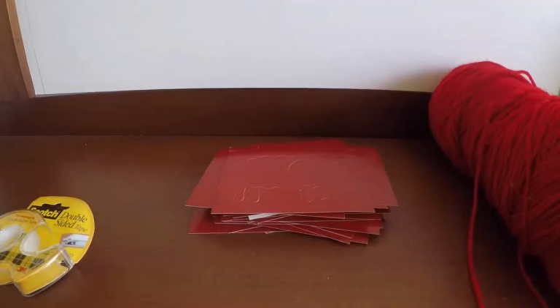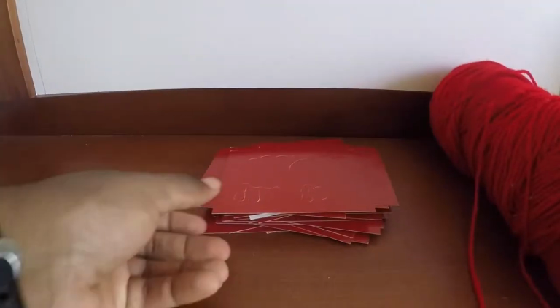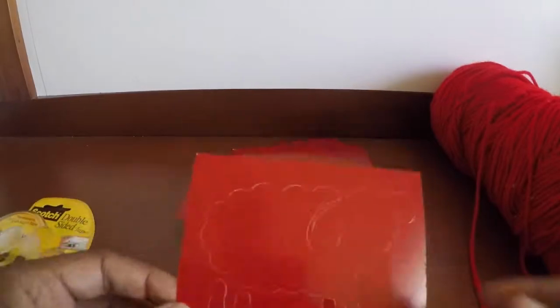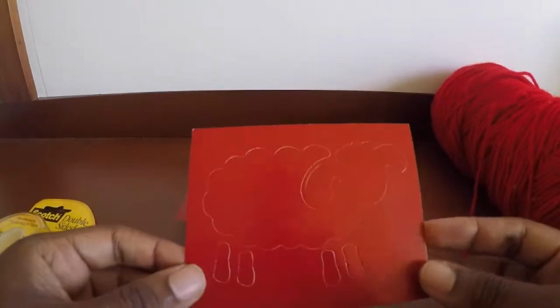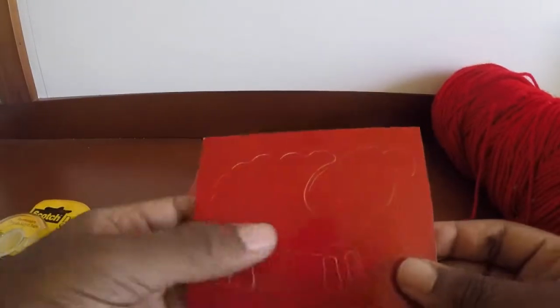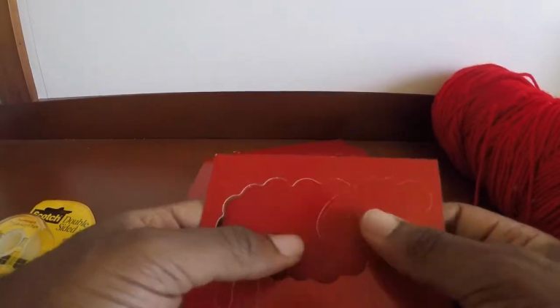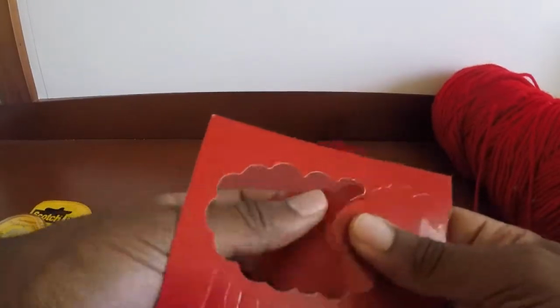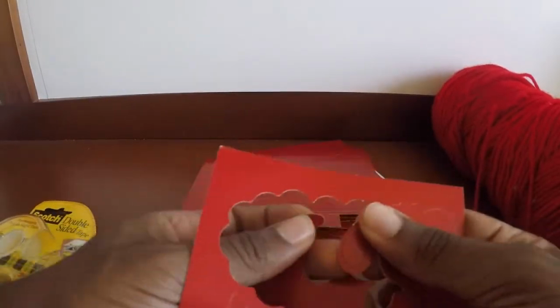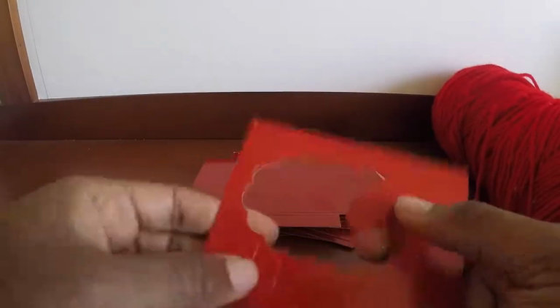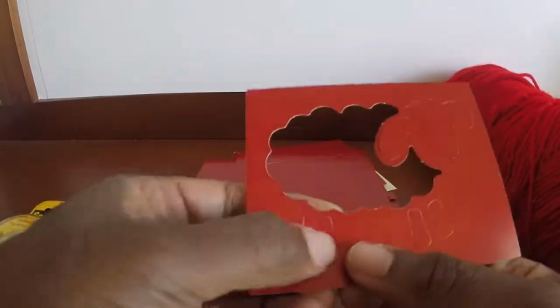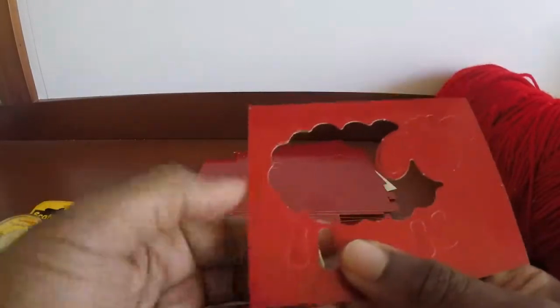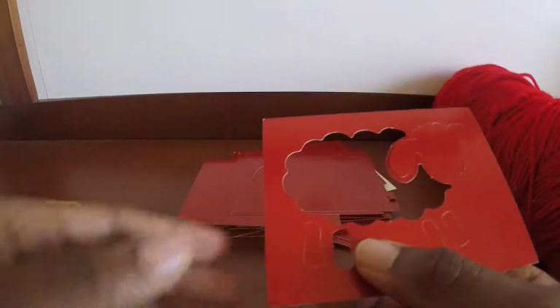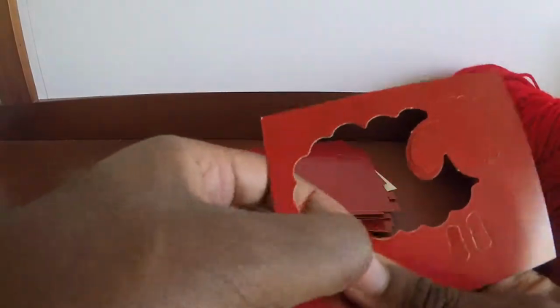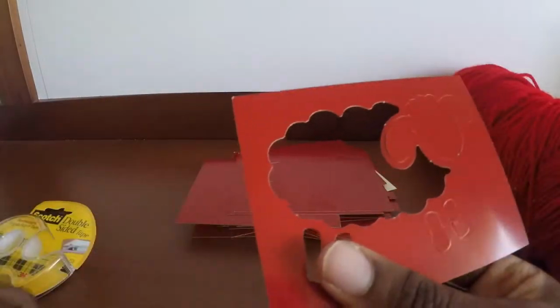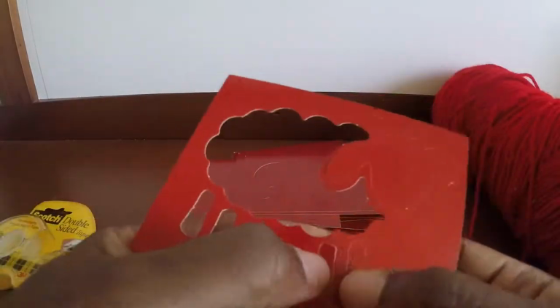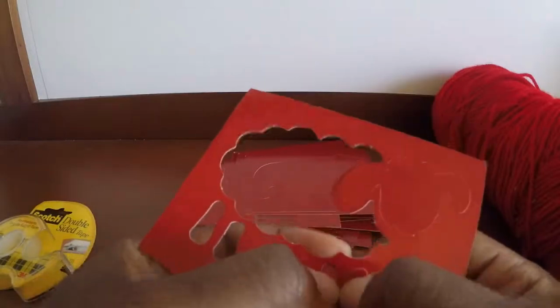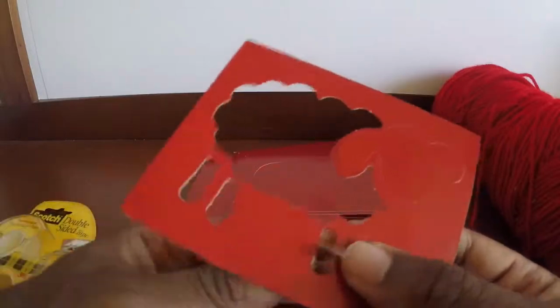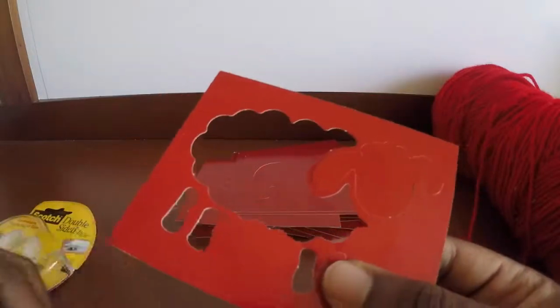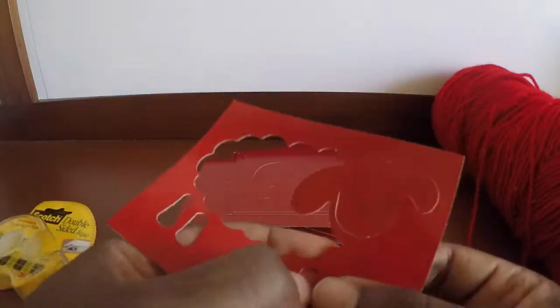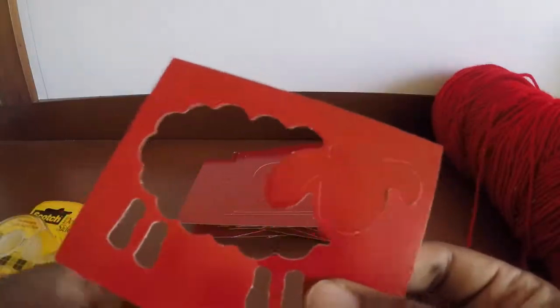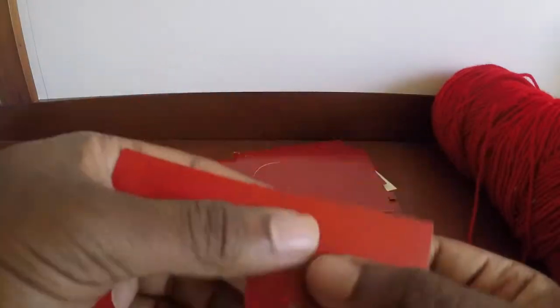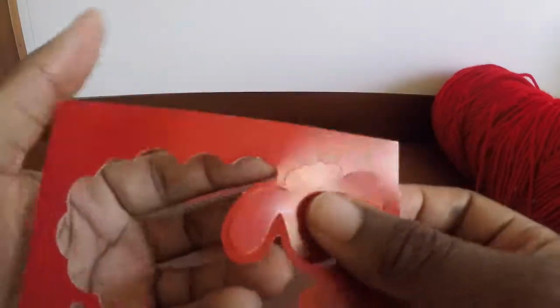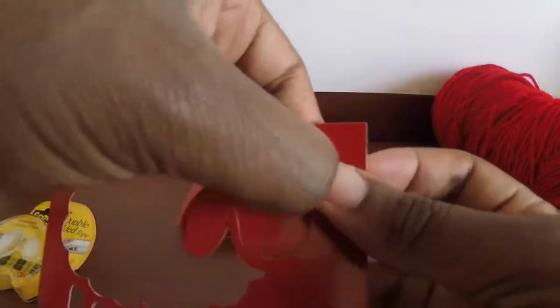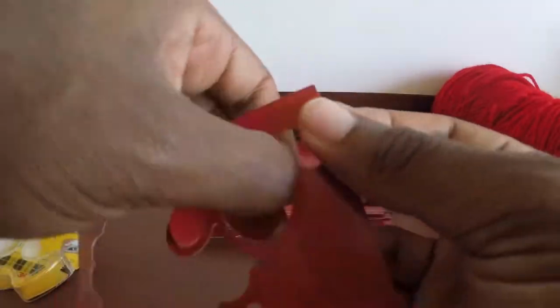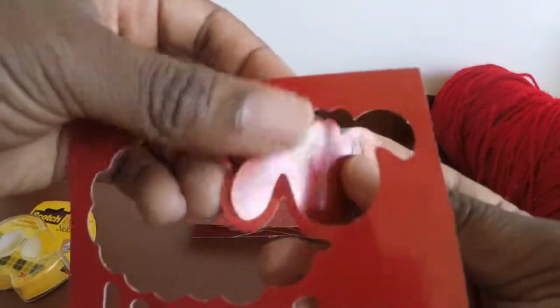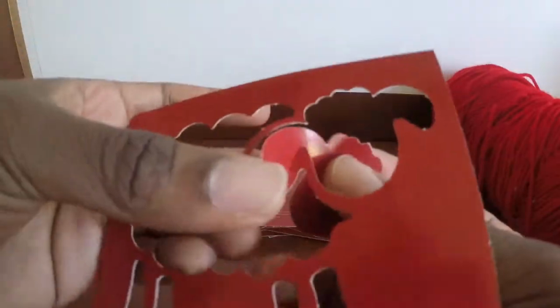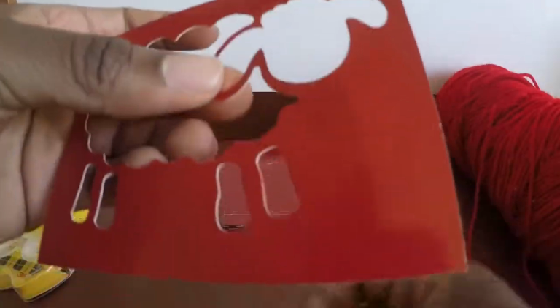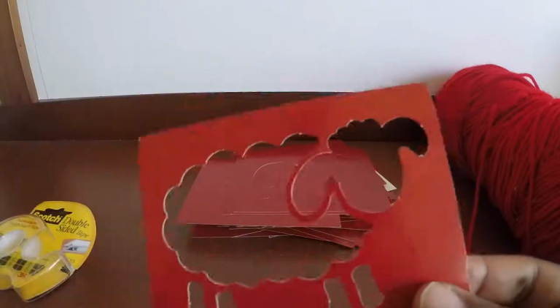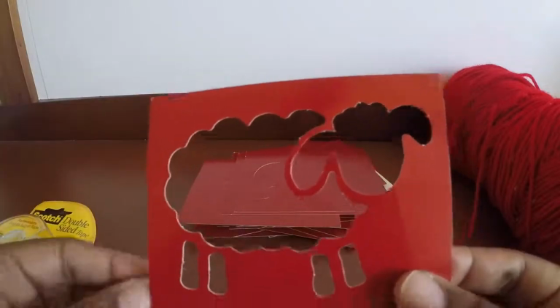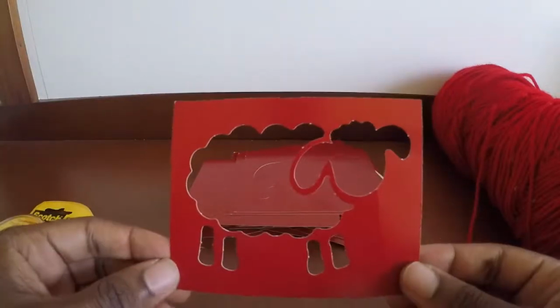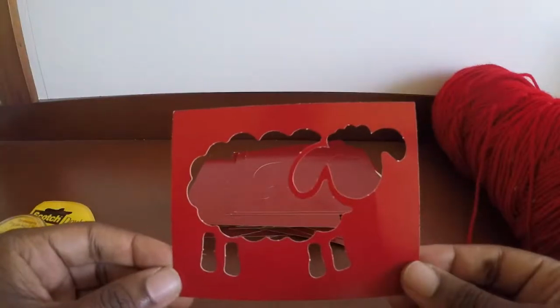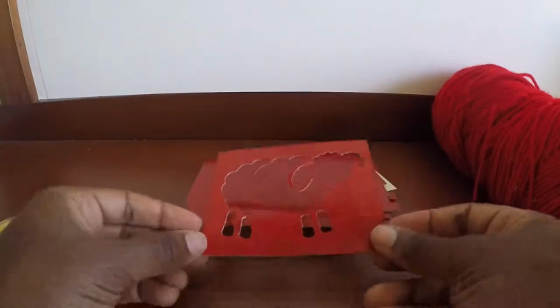Our first step for this DIY is basically to punch out the design from the stencil. Once you have that done, just place the stencil aside.